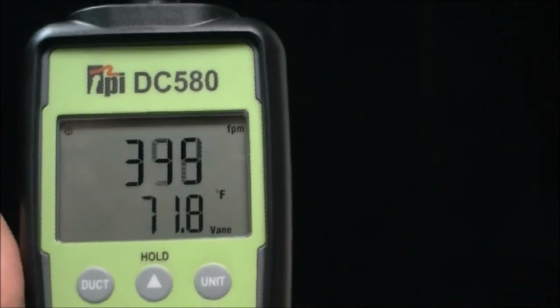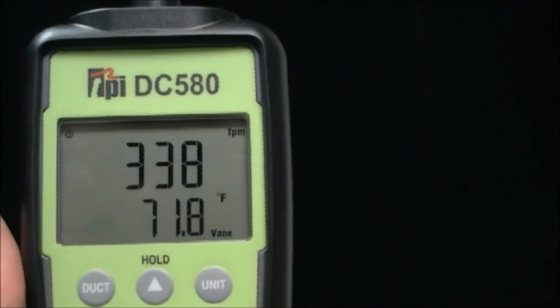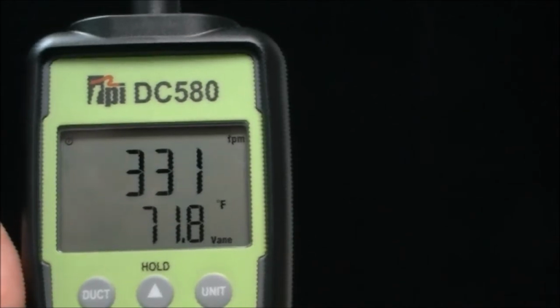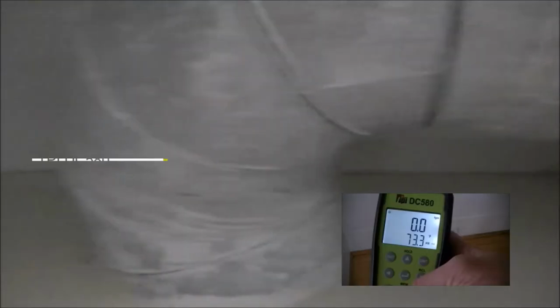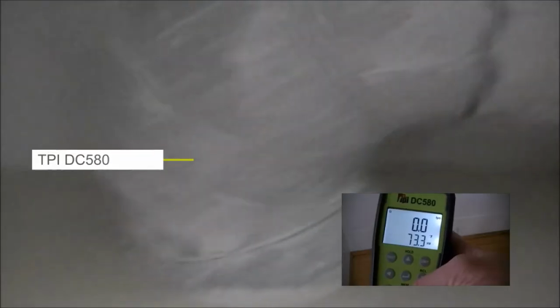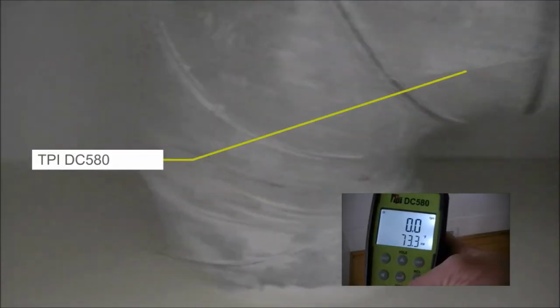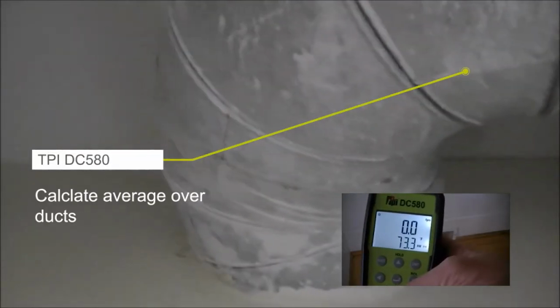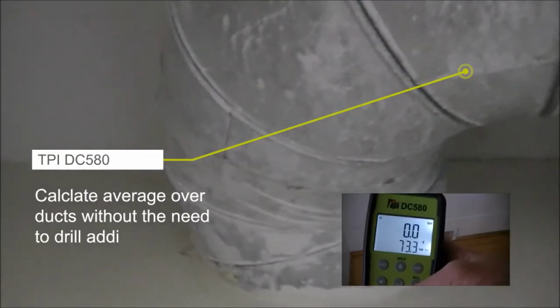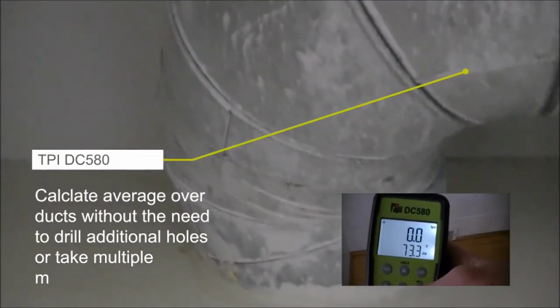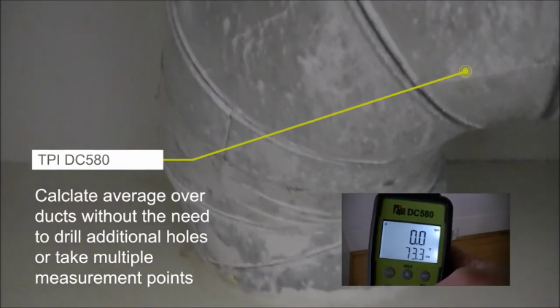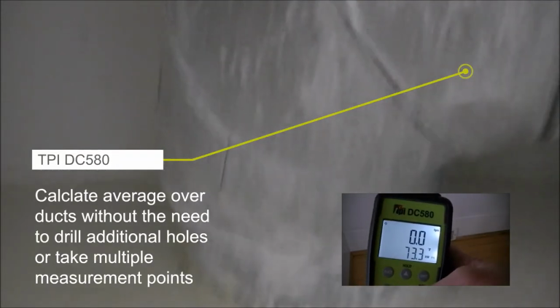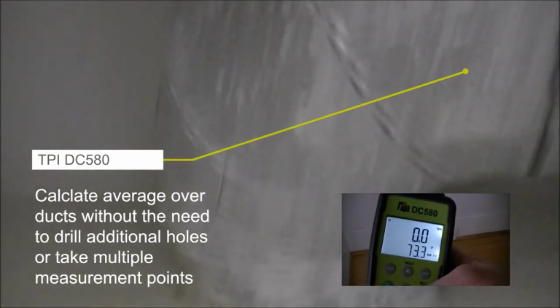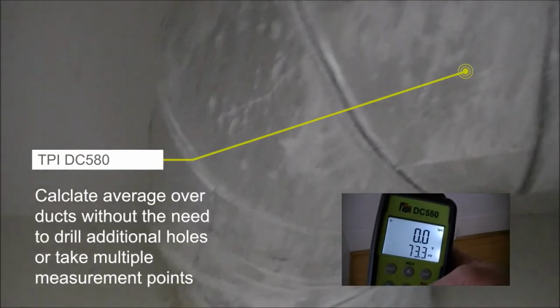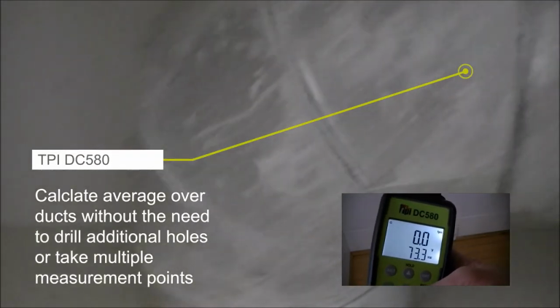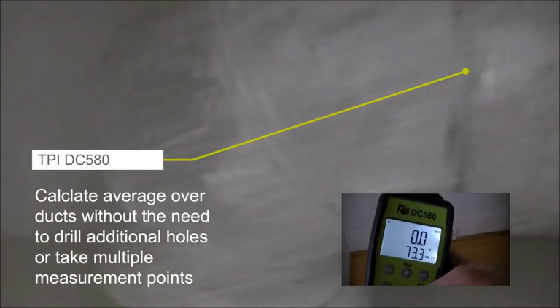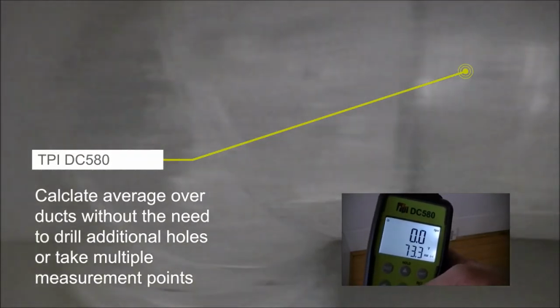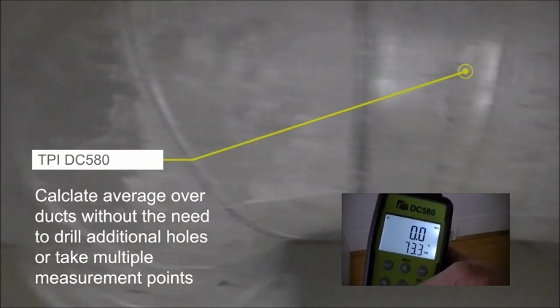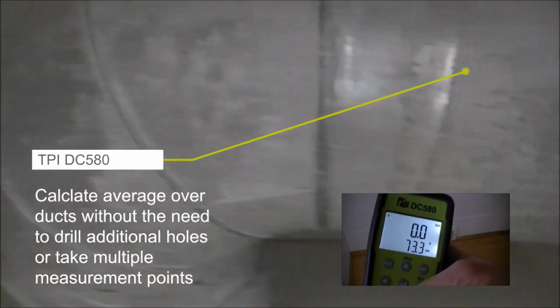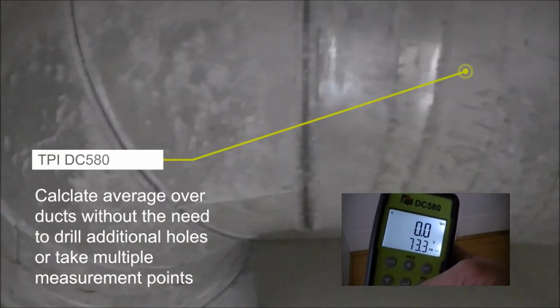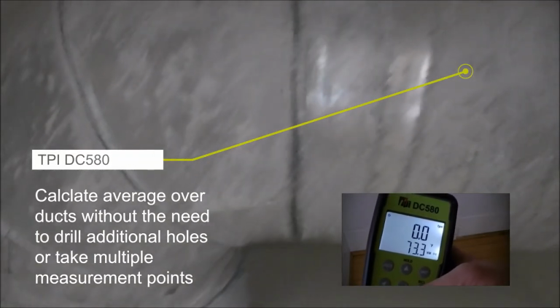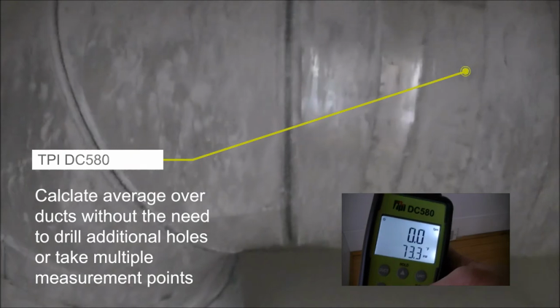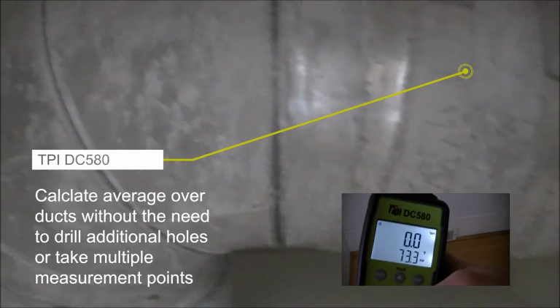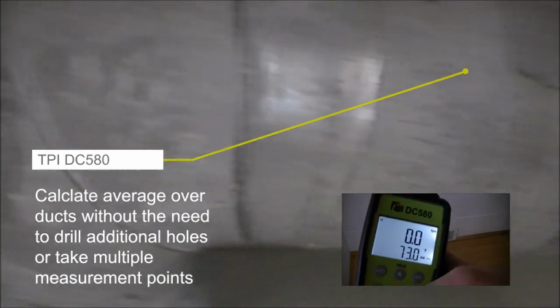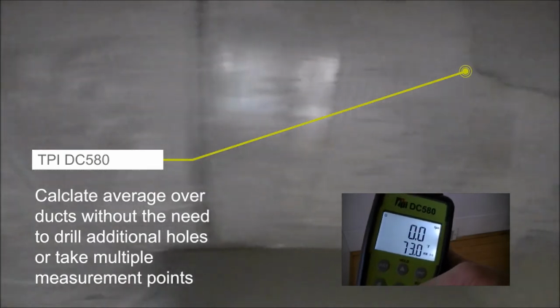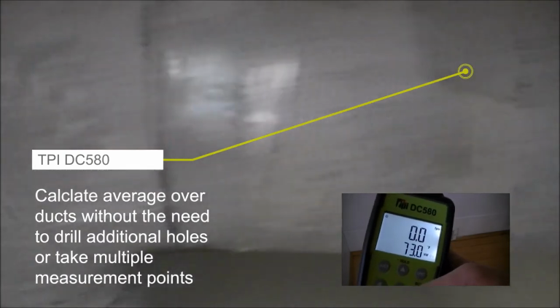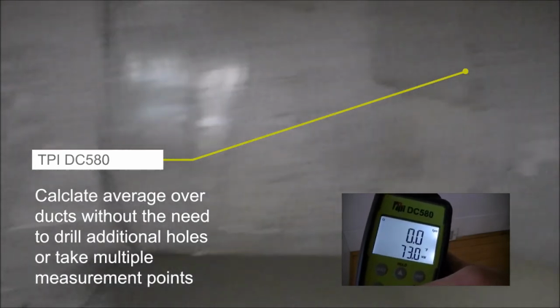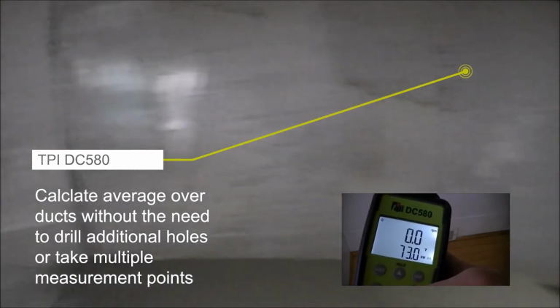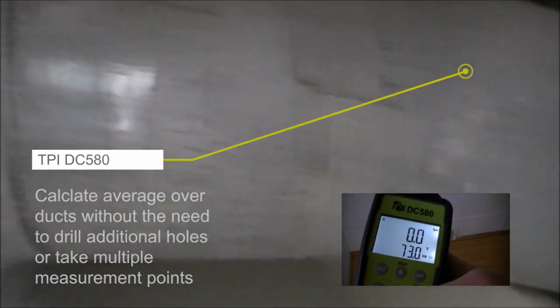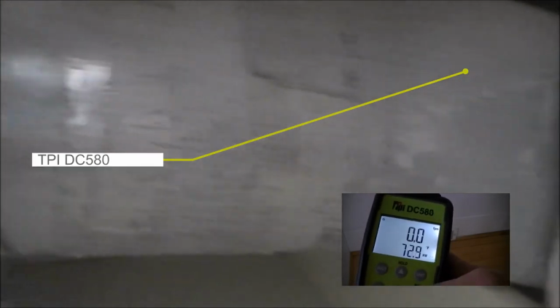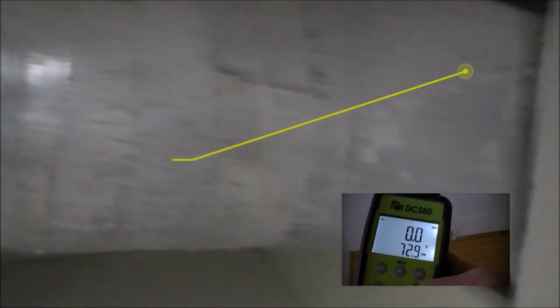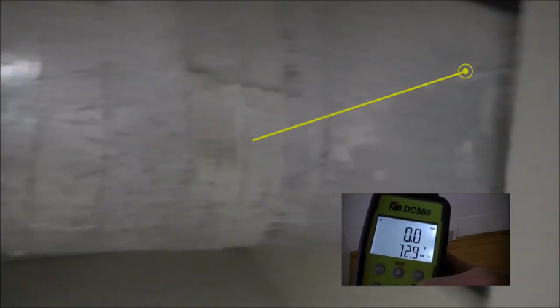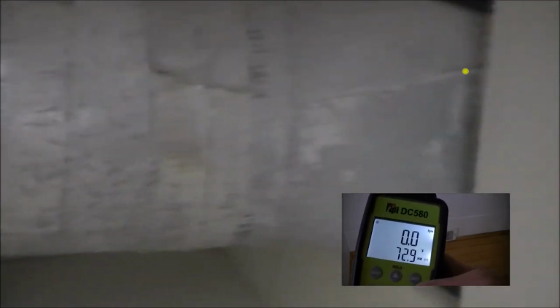You can calculate average over ducts without the need to drill additional holes or take multiple measurement points, saving time and money.